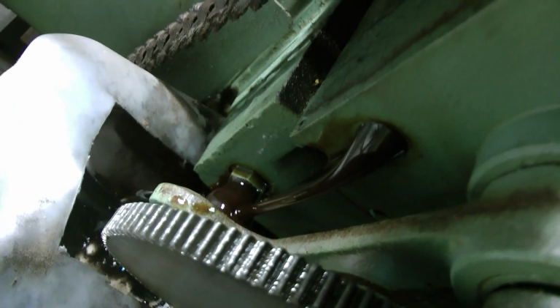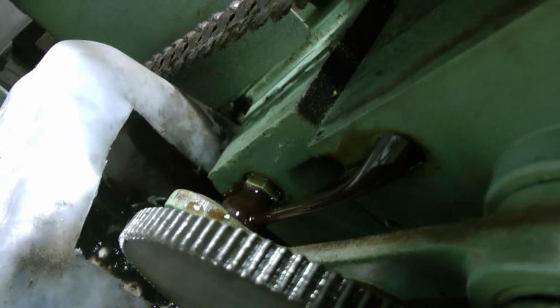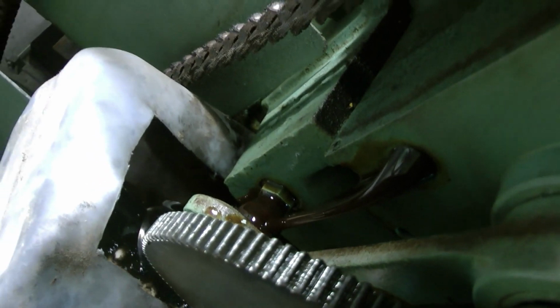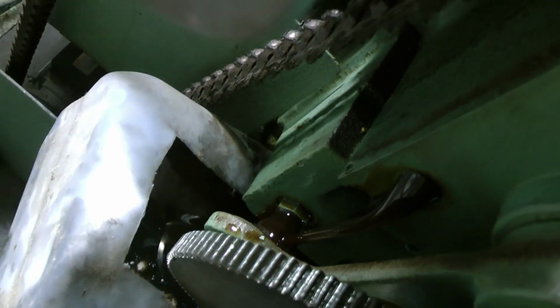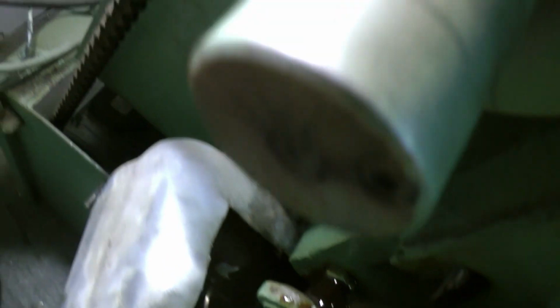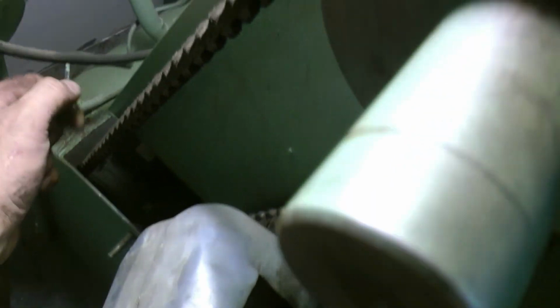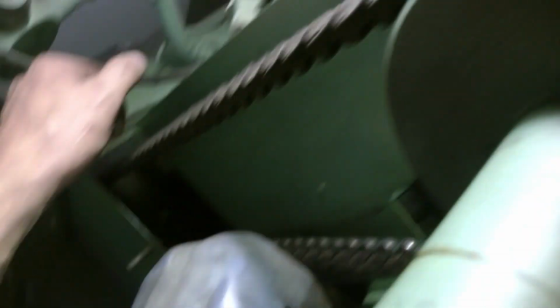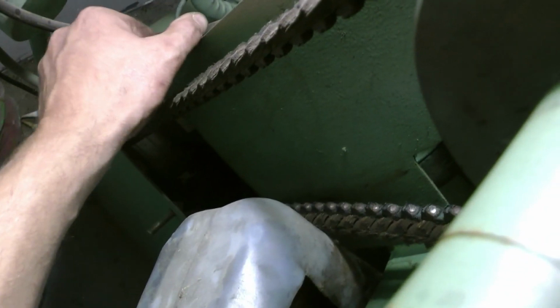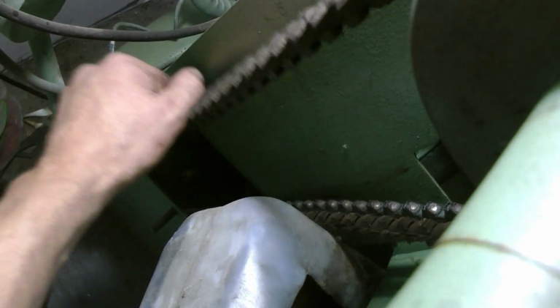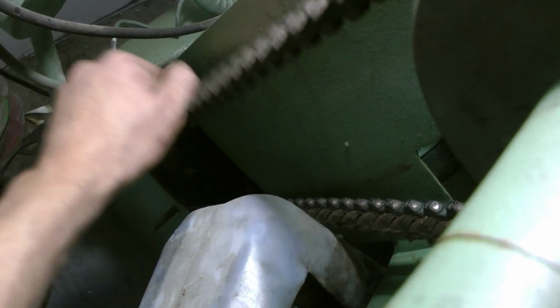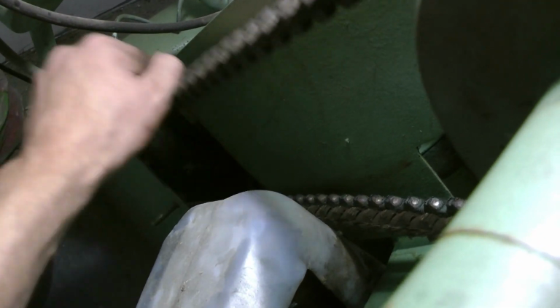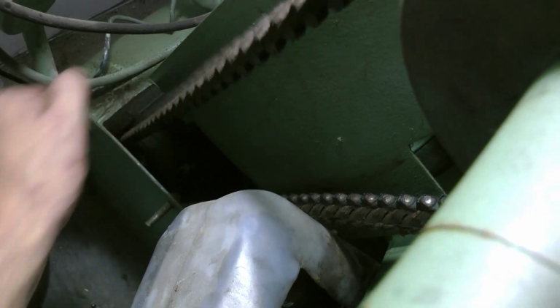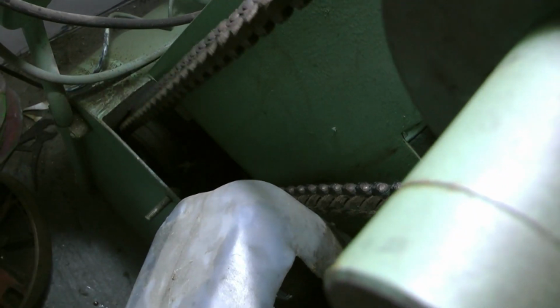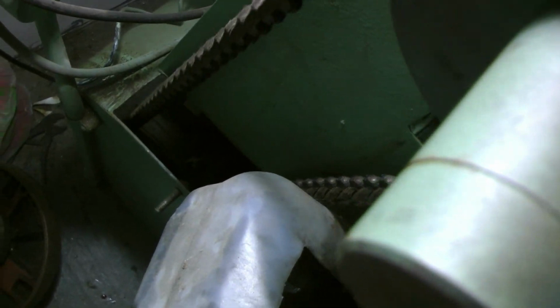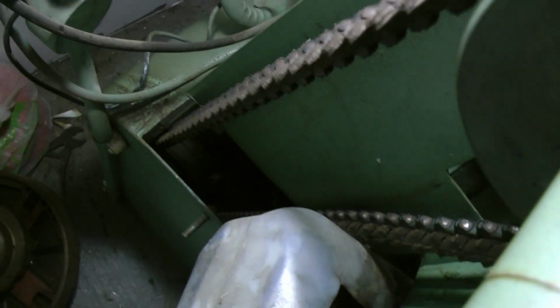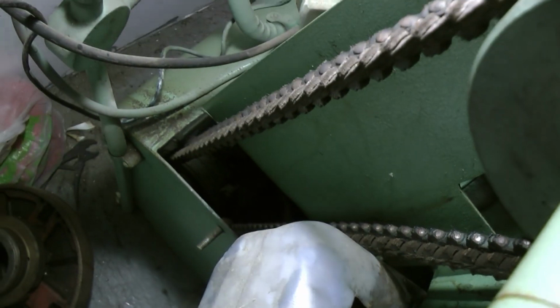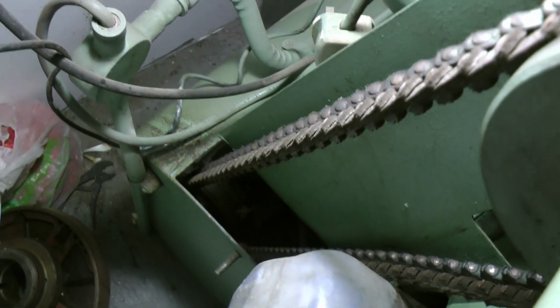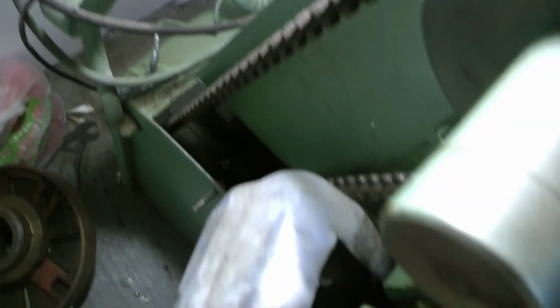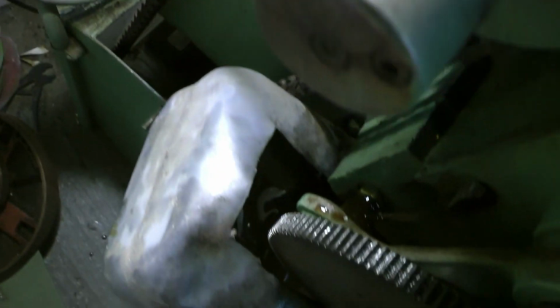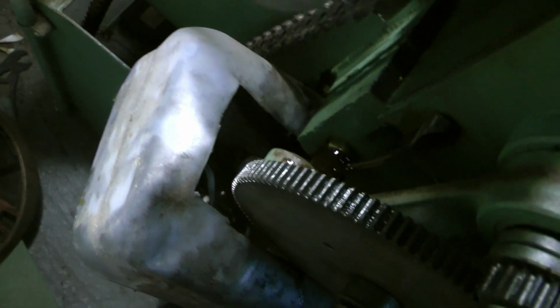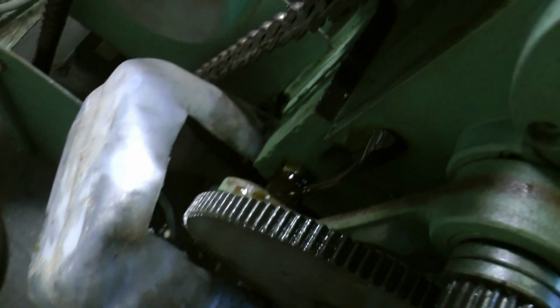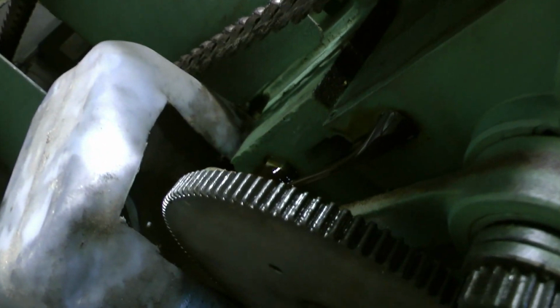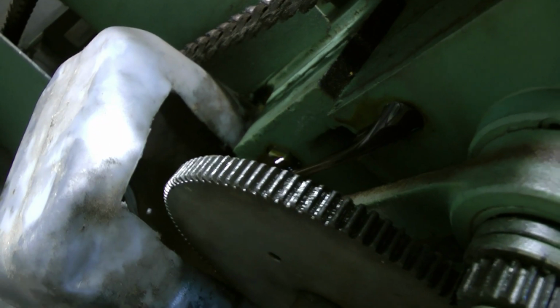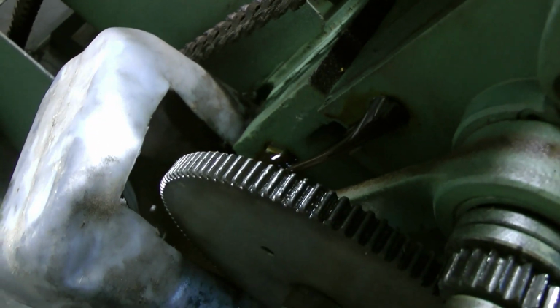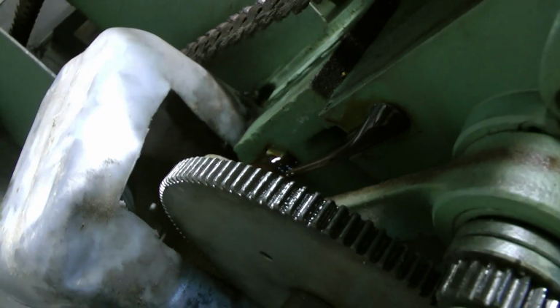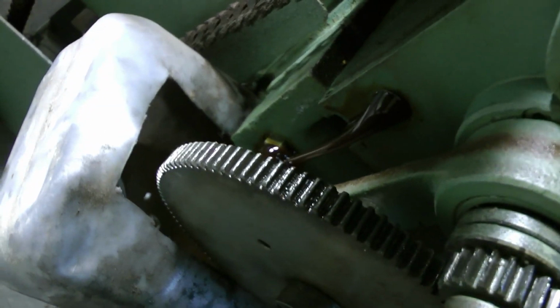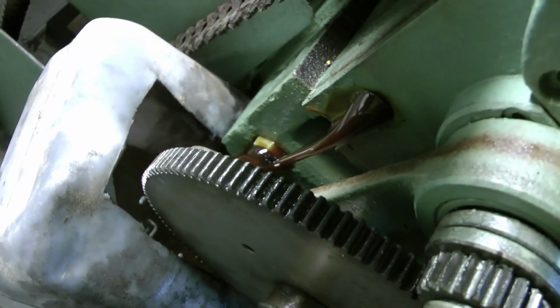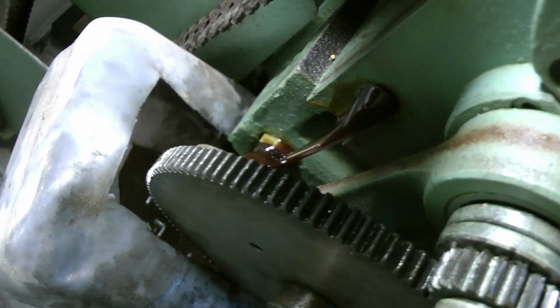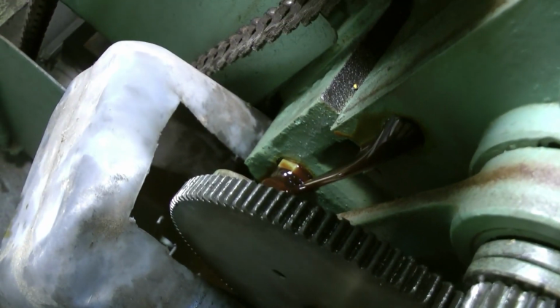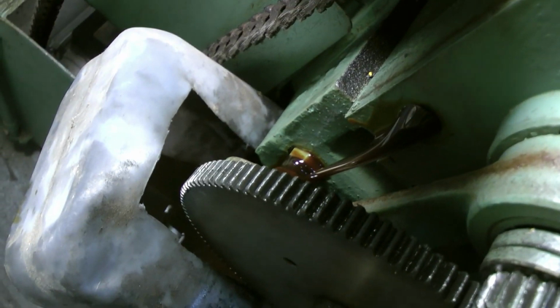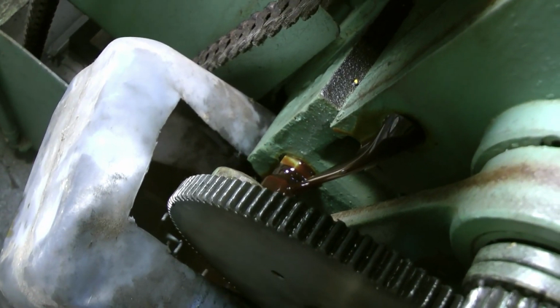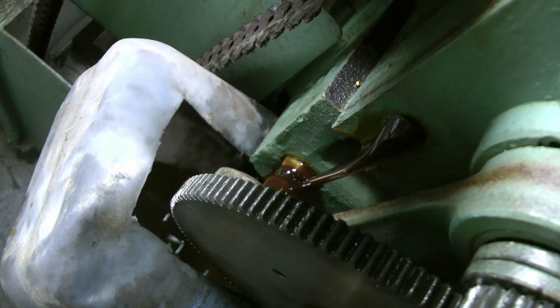I have to do some work on the back of the lathe anyway. These weren't tight — they were getting a bit slack and rattling a bit. That's a lot to do.